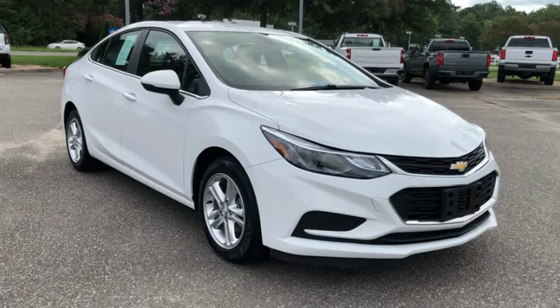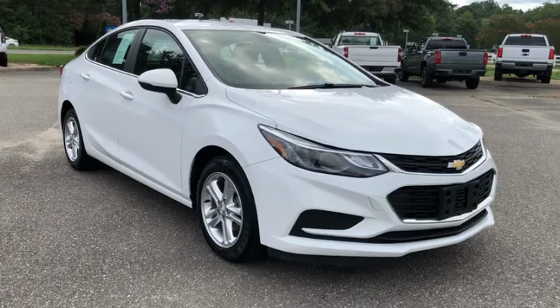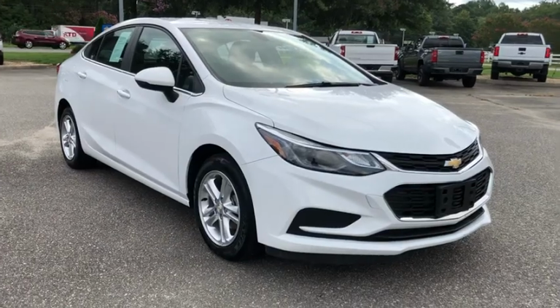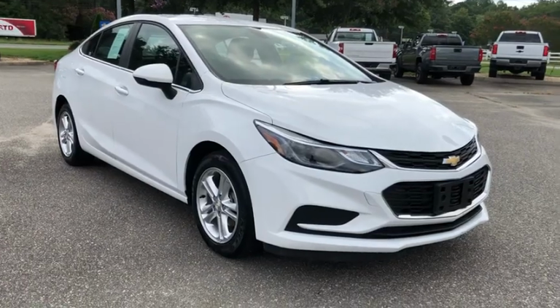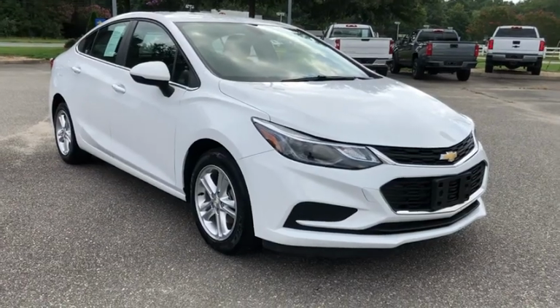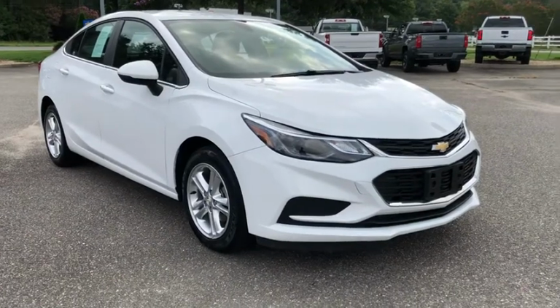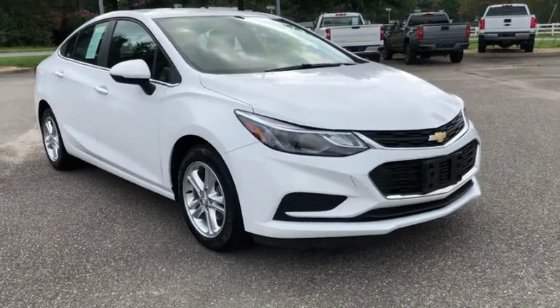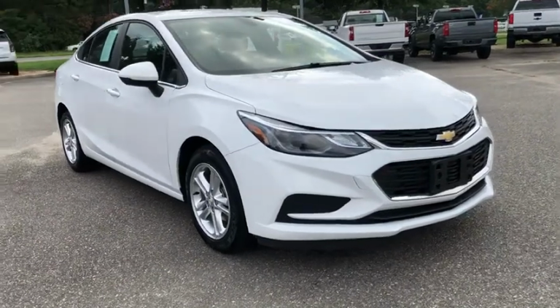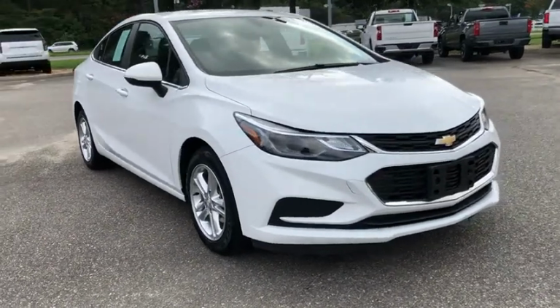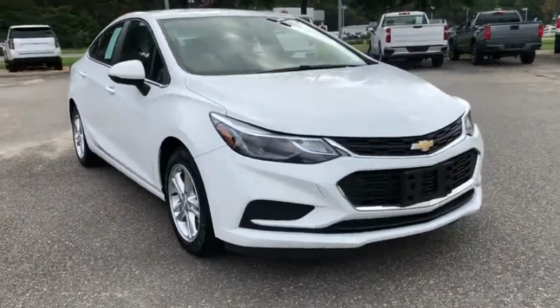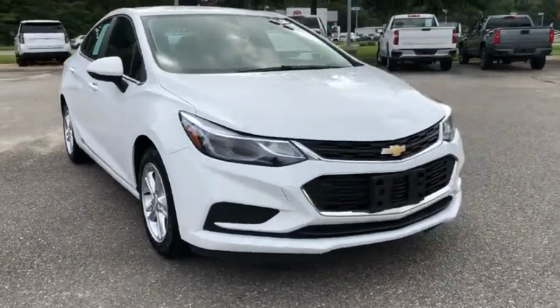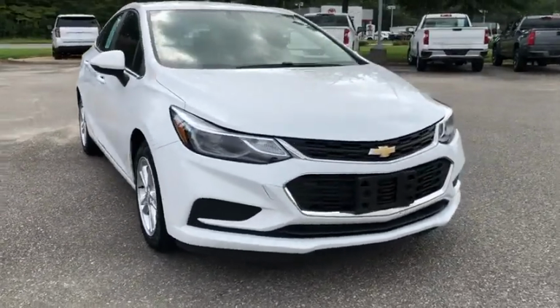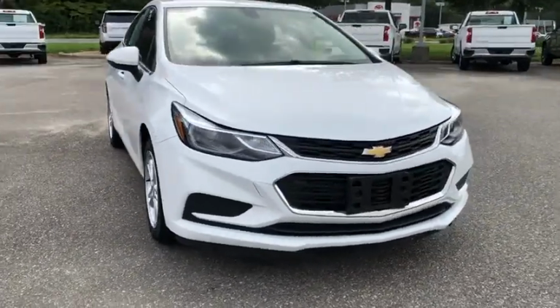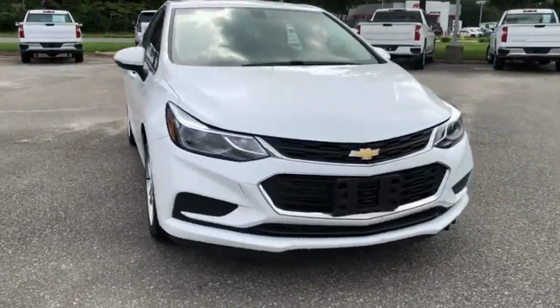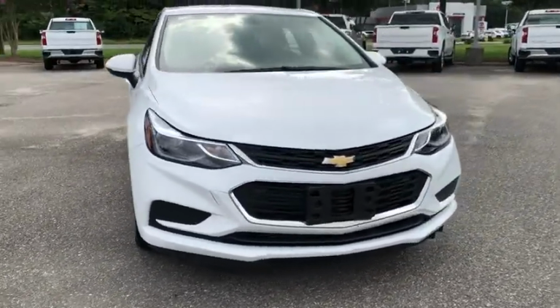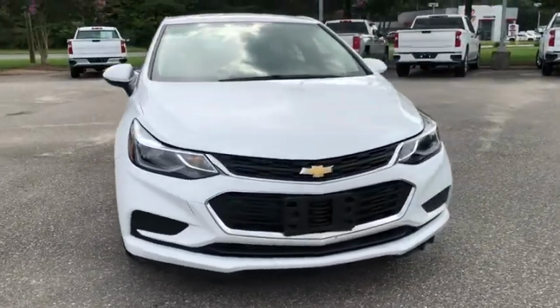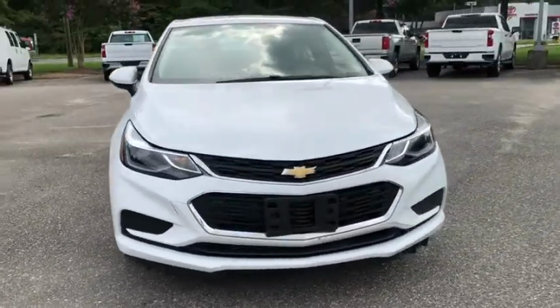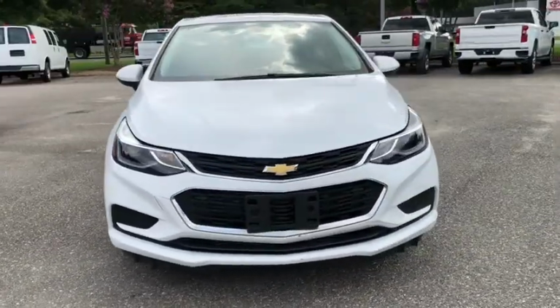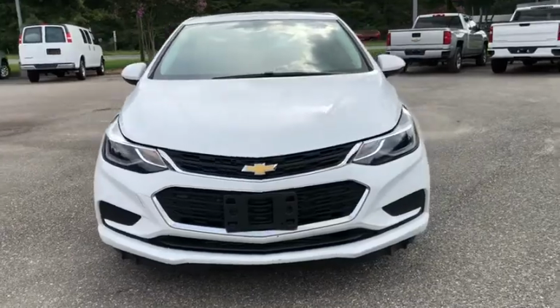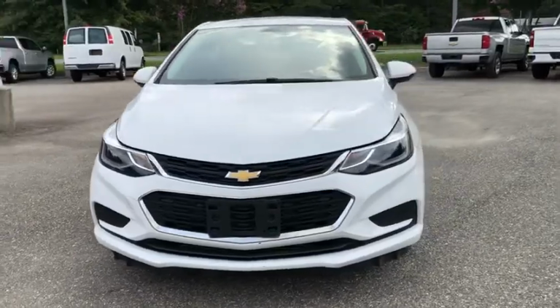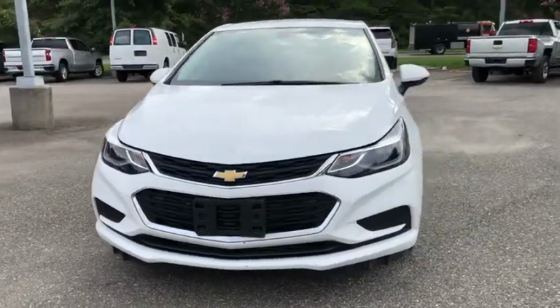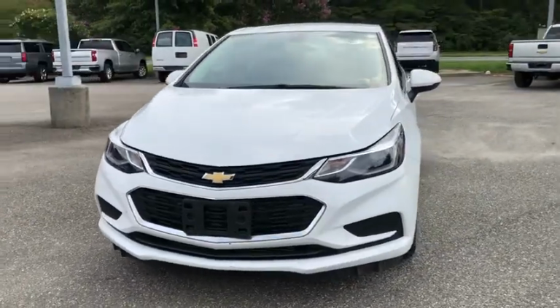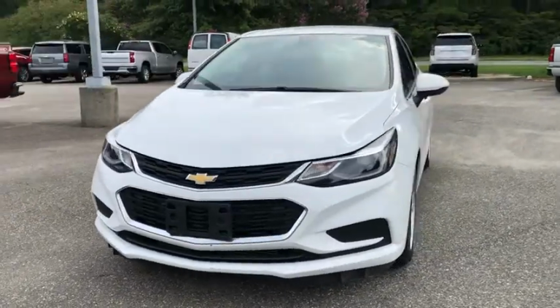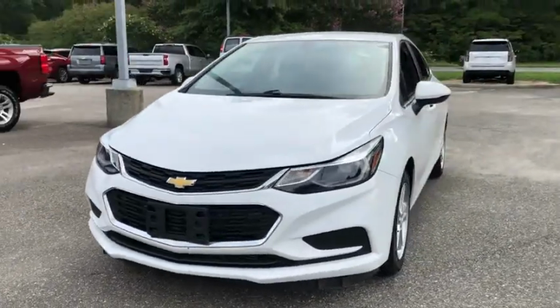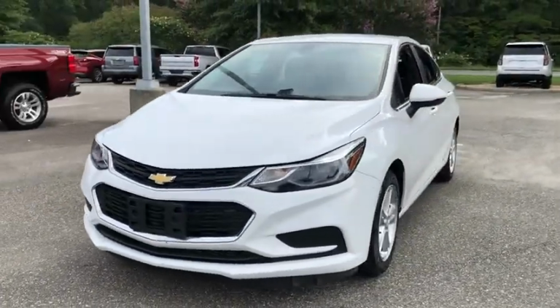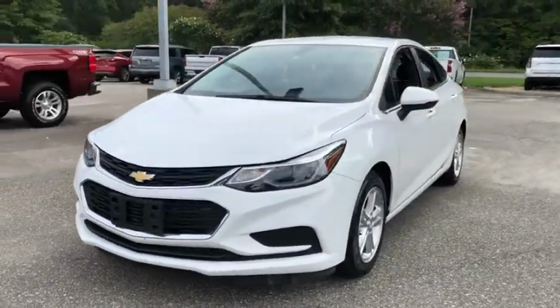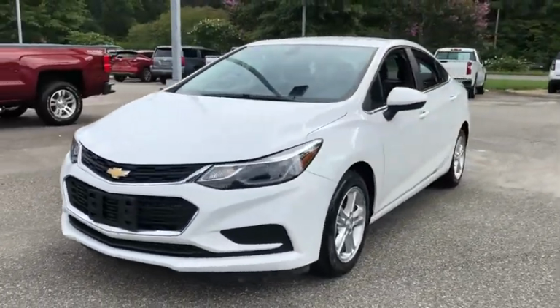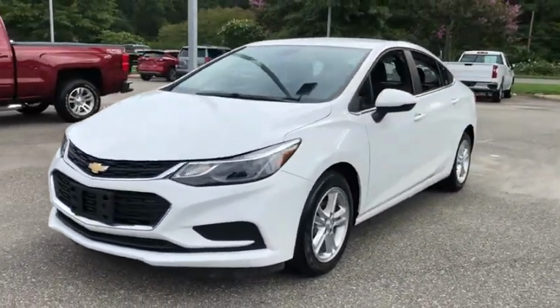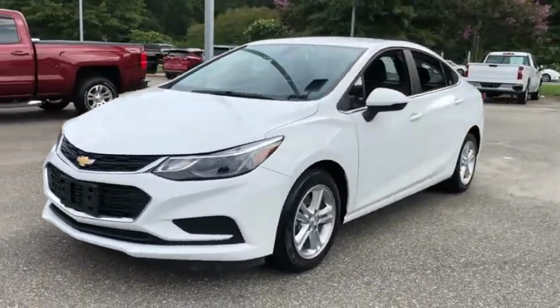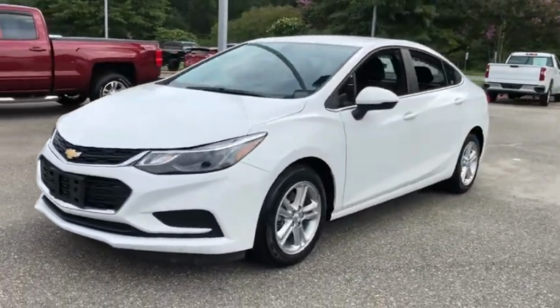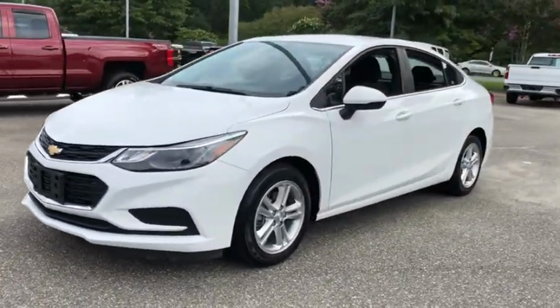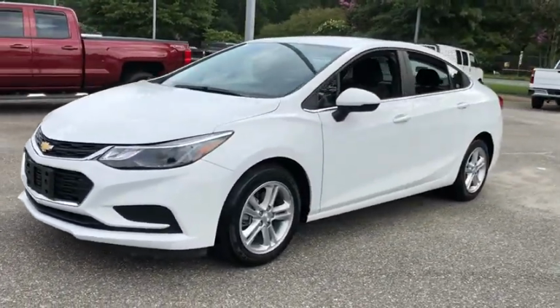You are going to love the 2017 Chevrolet Cruze. The Cruze Blueprint calls for more than you'd expect. This vehicle has less than 20,000 miles.